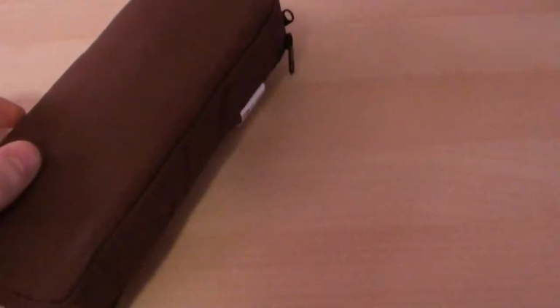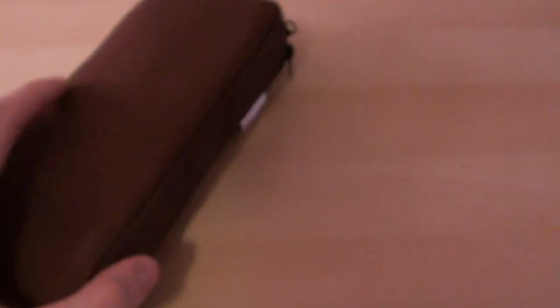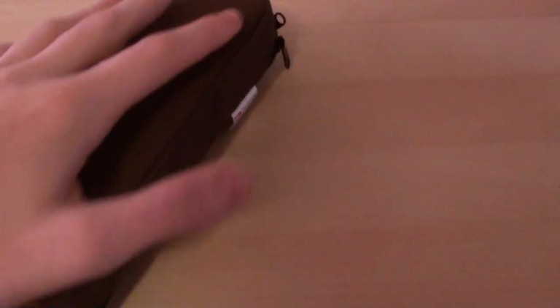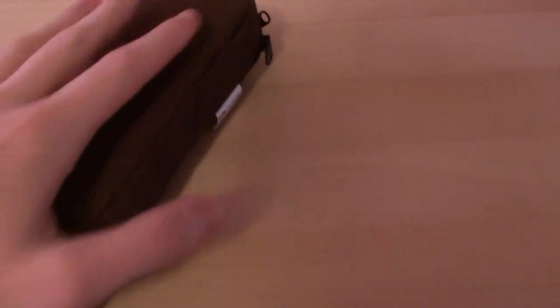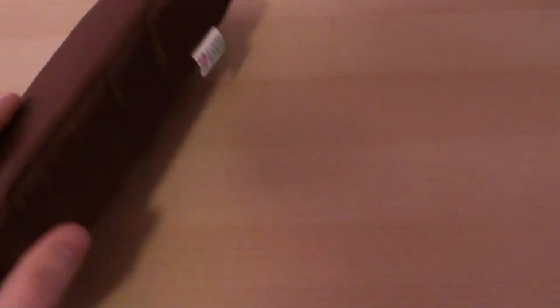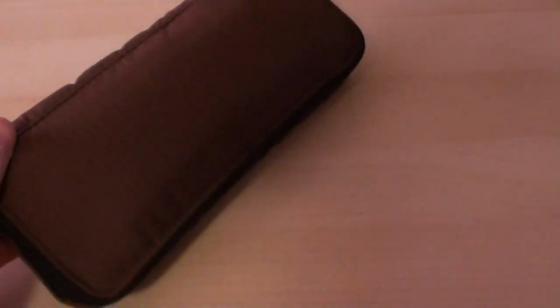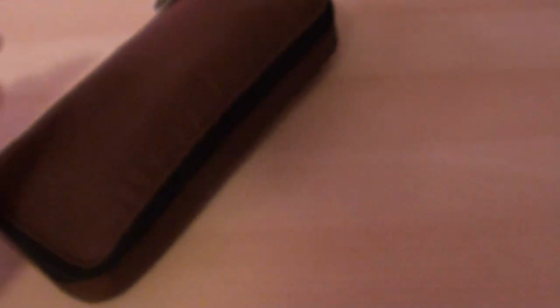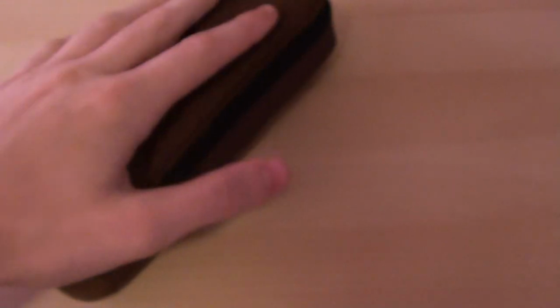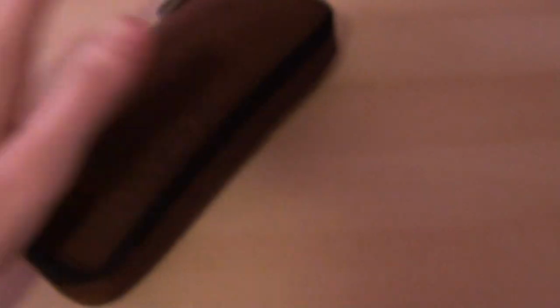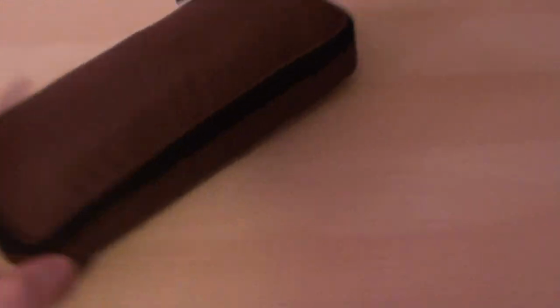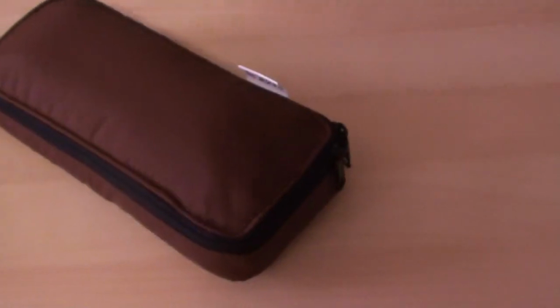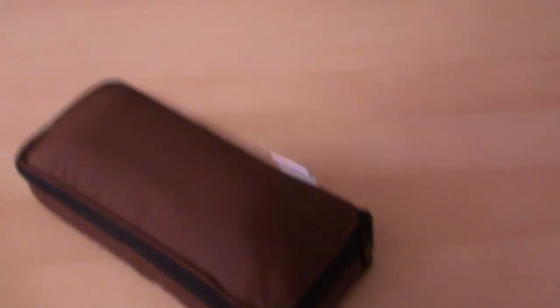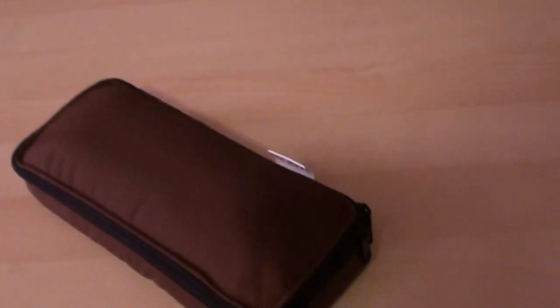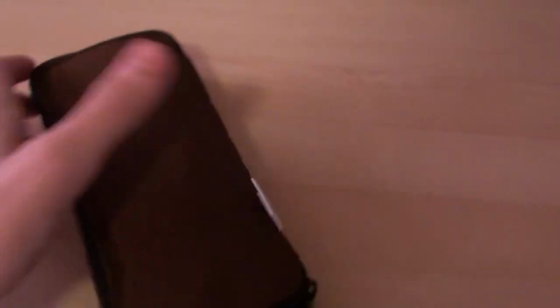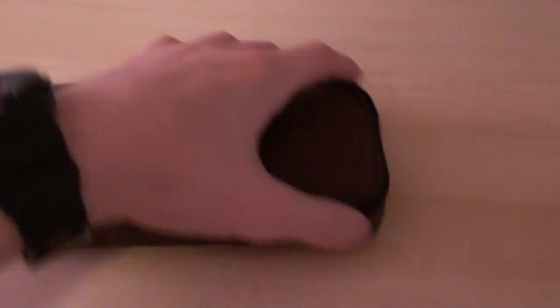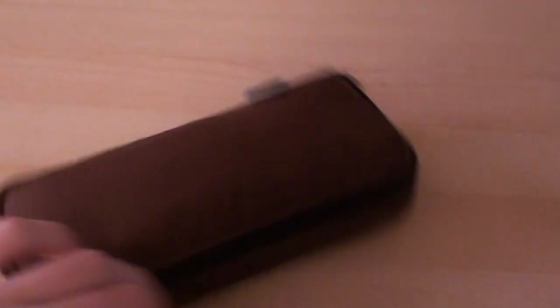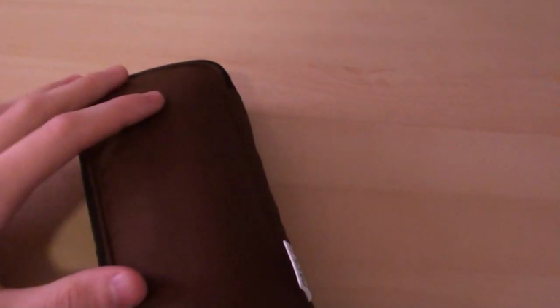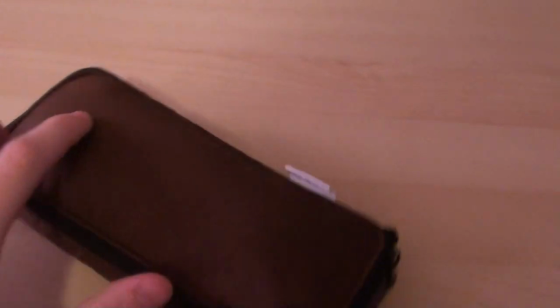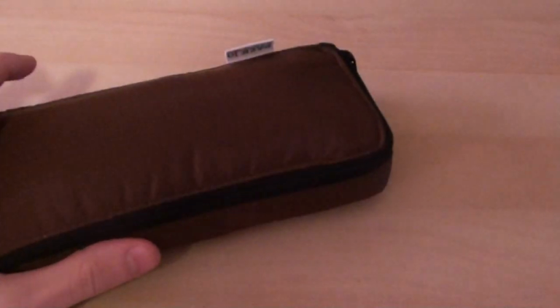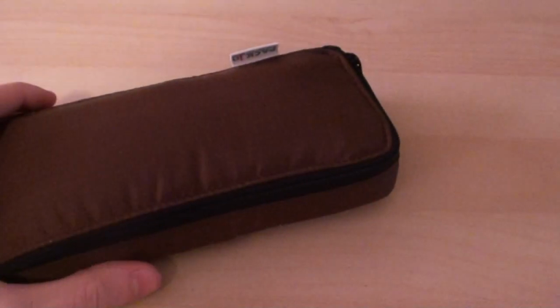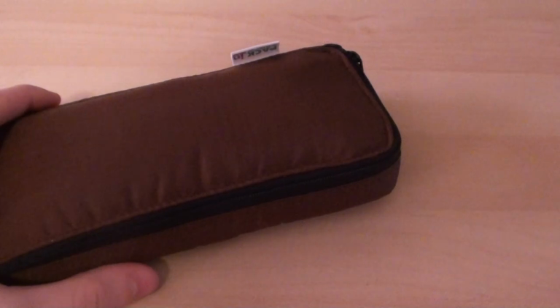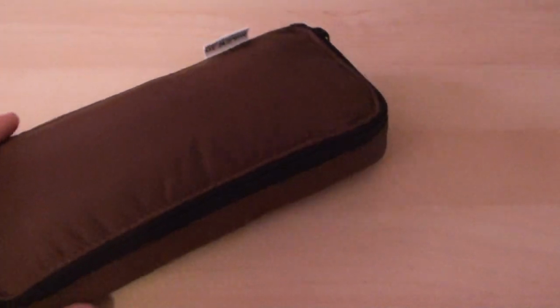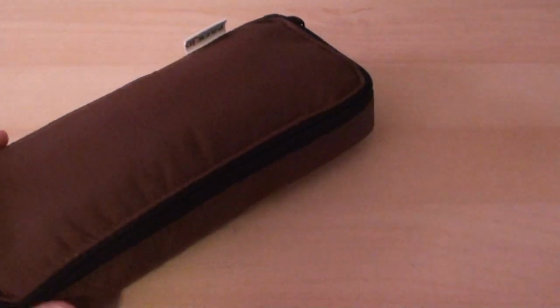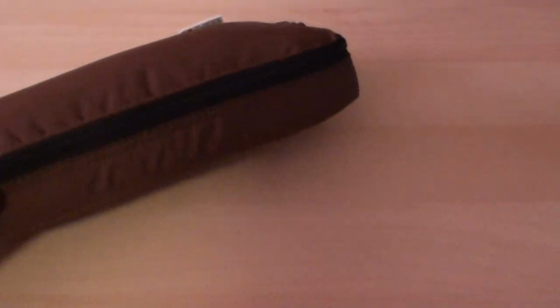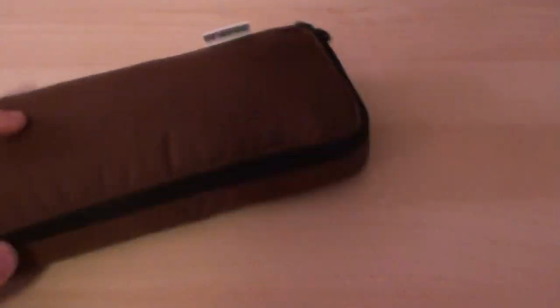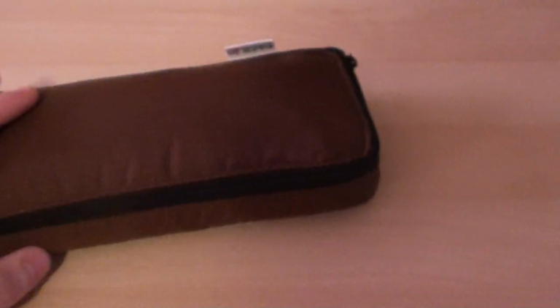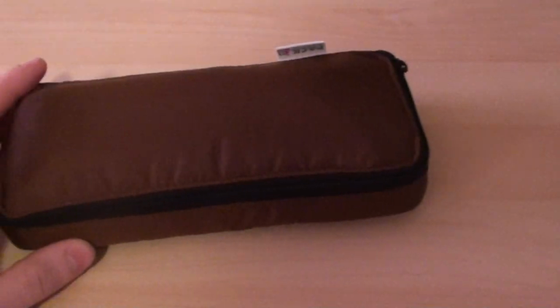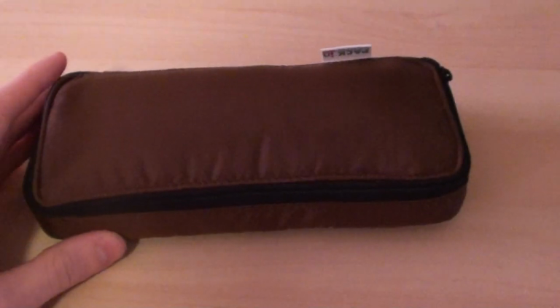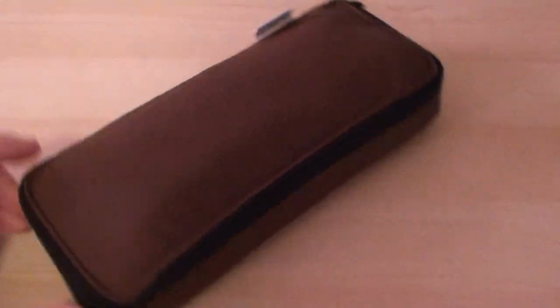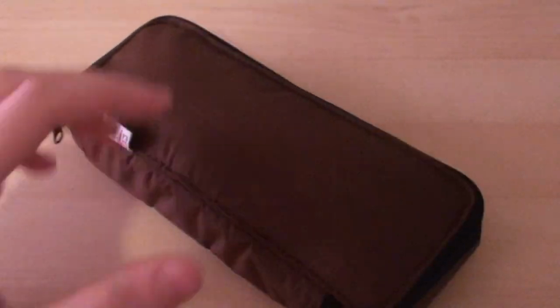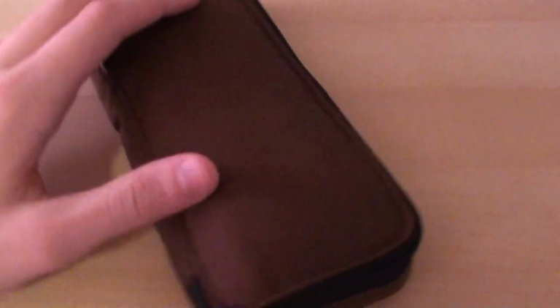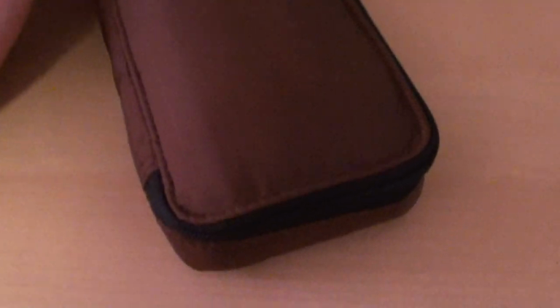This is a simple pencil case — it's got one large pocket with accessories inside. I got this off of JetPens.com for around $15. This is a Japanese pencil case, so you will not be finding this in the US, but it is very nice.